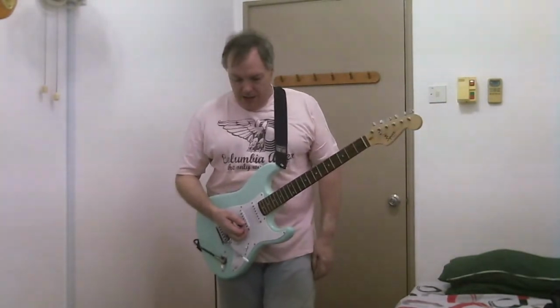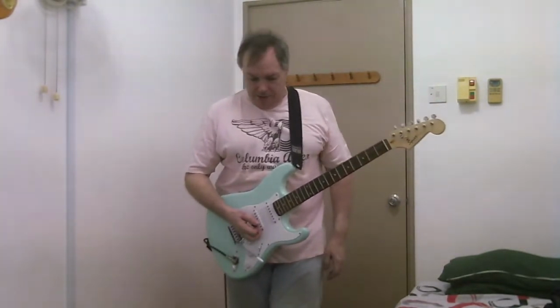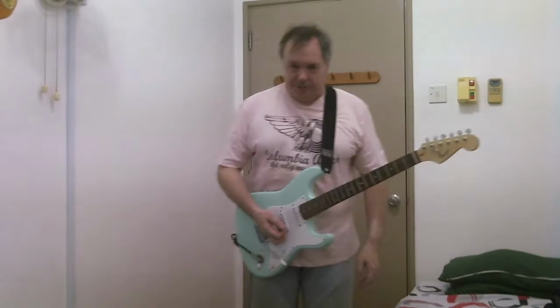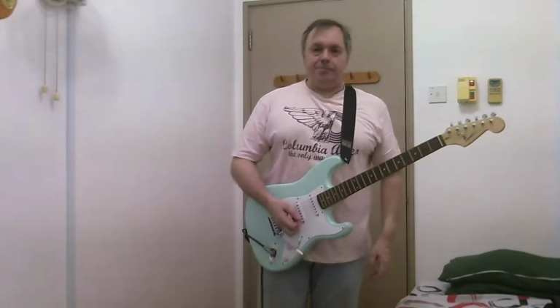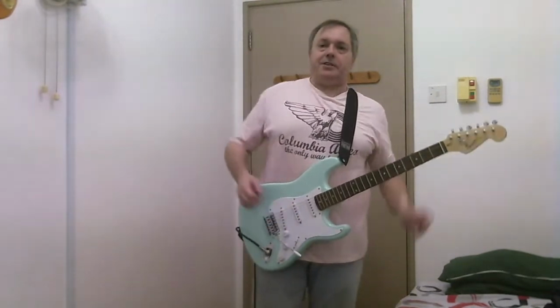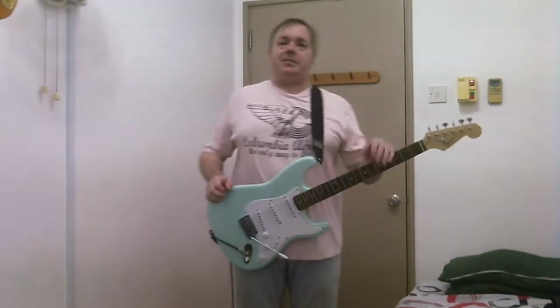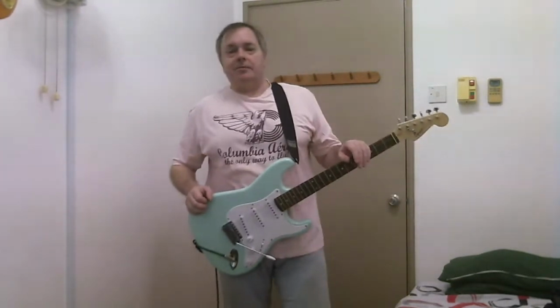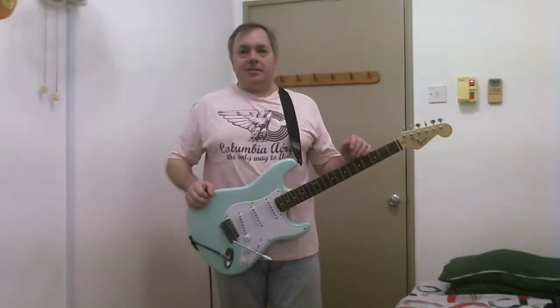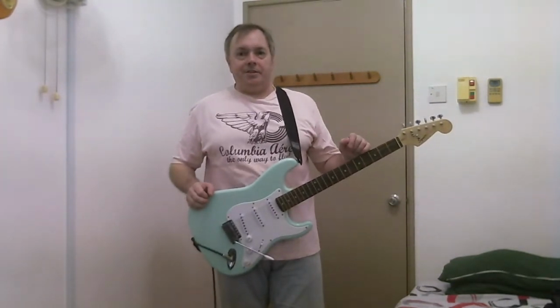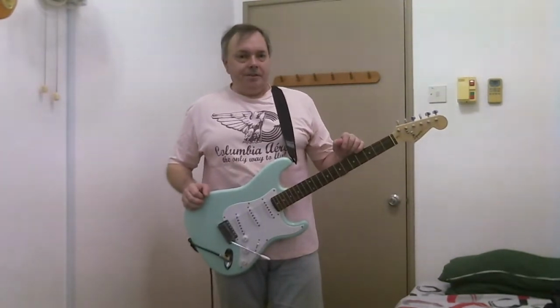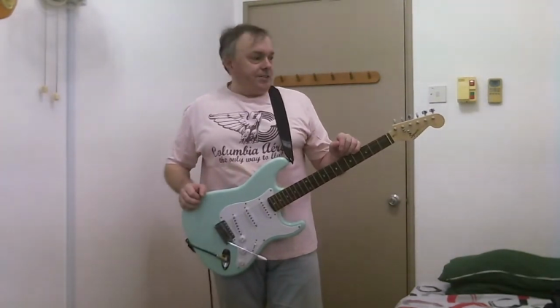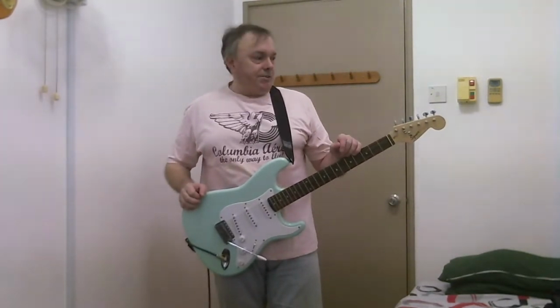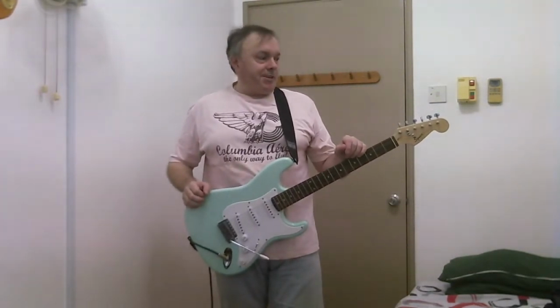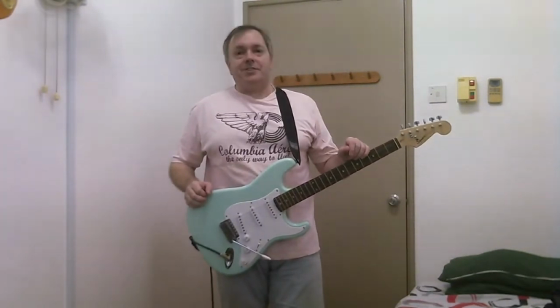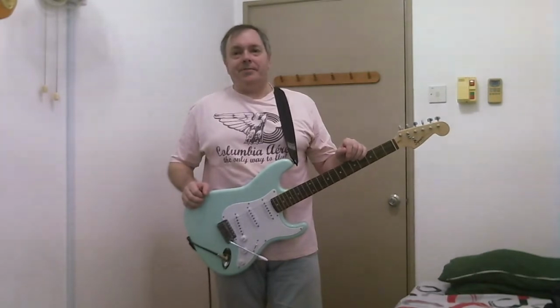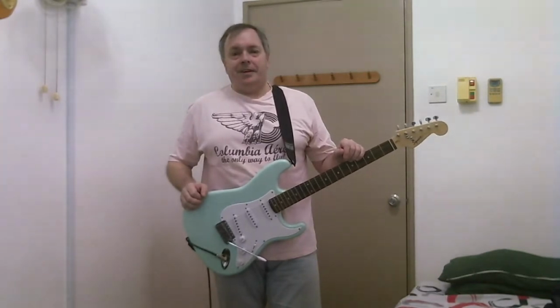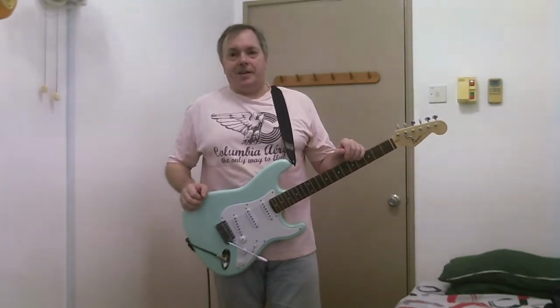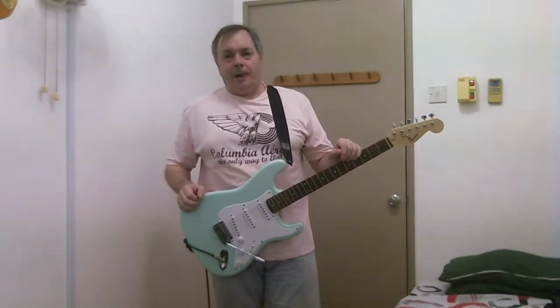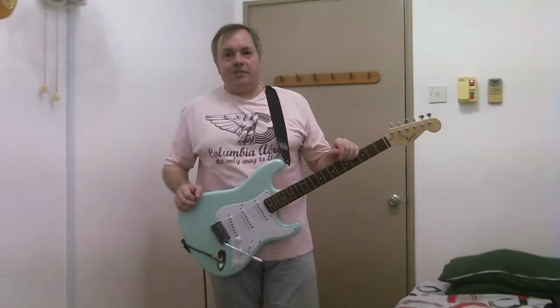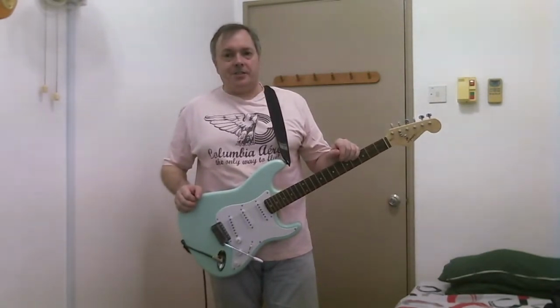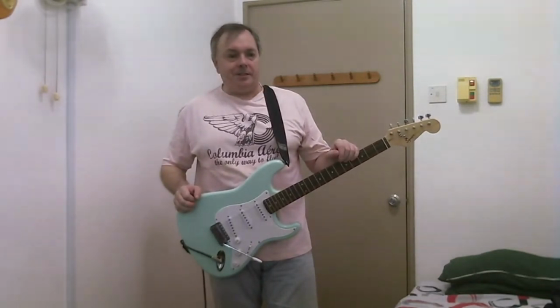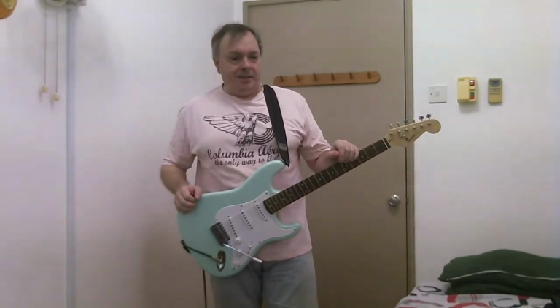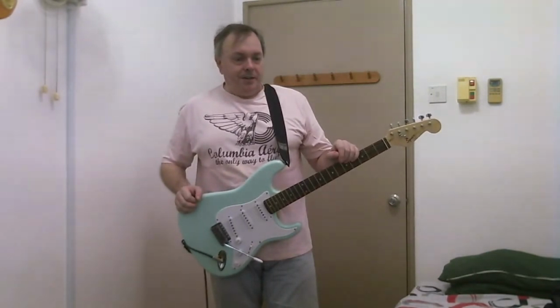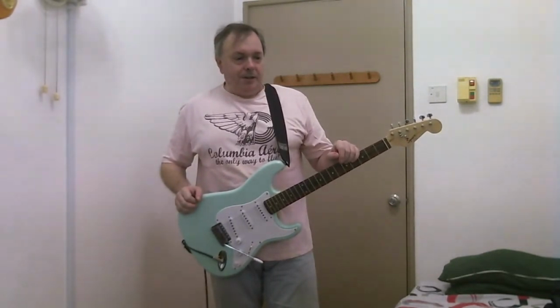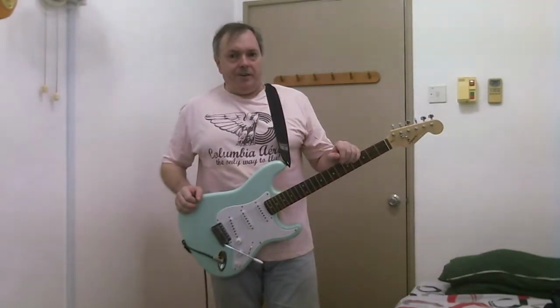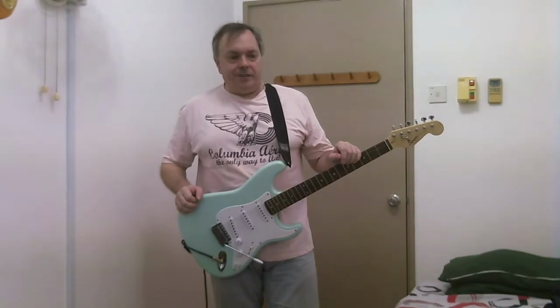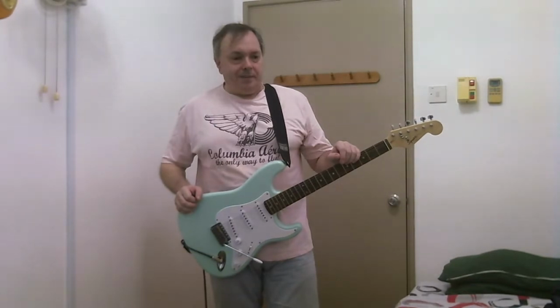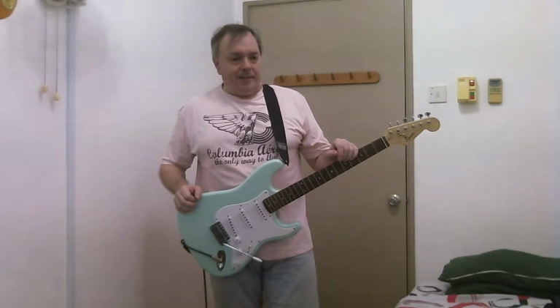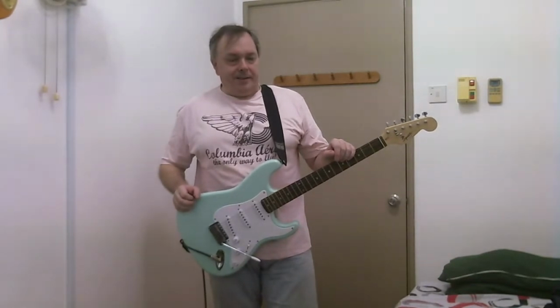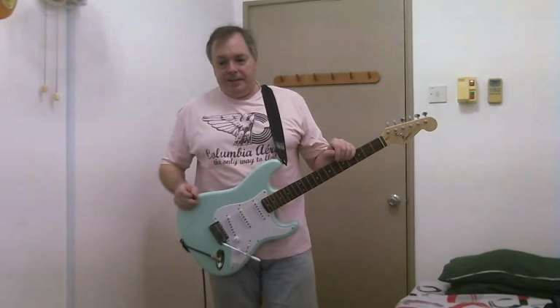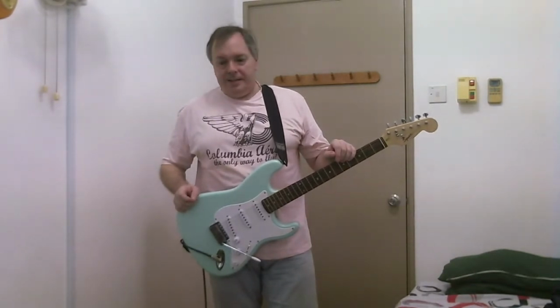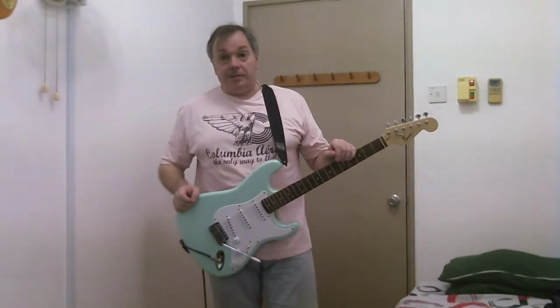And the bloke in the shop said, yep, sounds like a Strat. I said, well, it sounds like a second-order approximation of a Strat. How much is that? 156 Aussie dollars. Alright, fair enough, I'll take it.